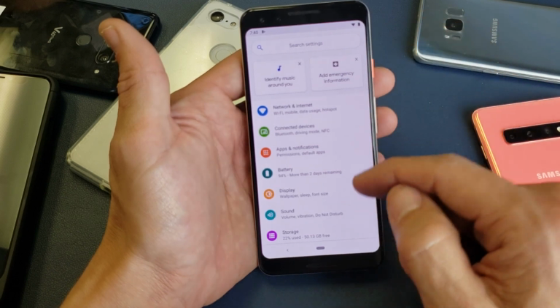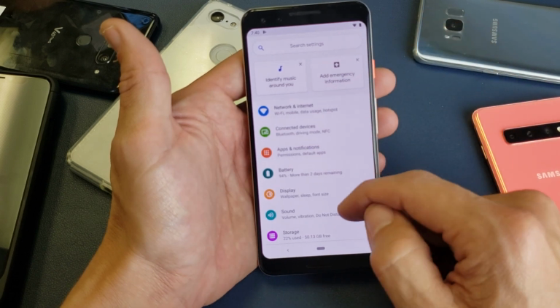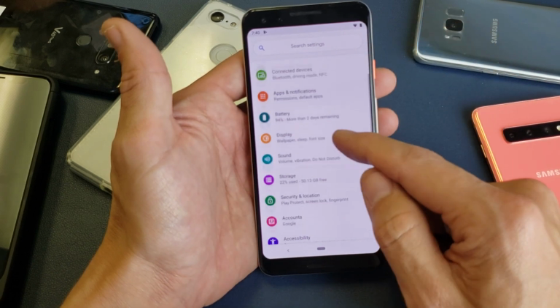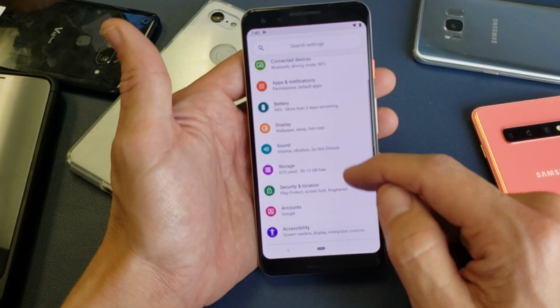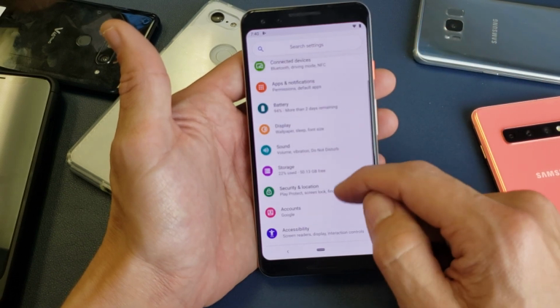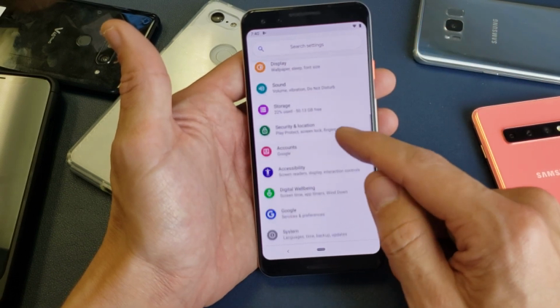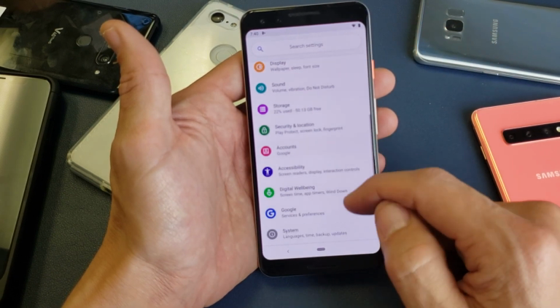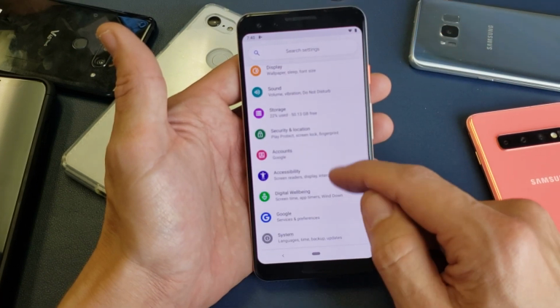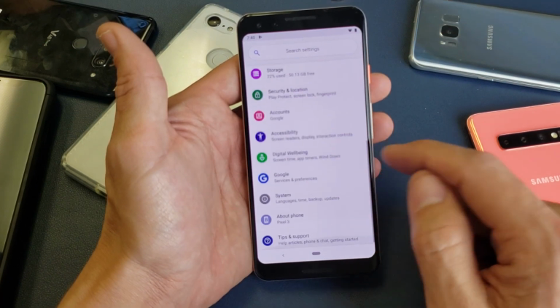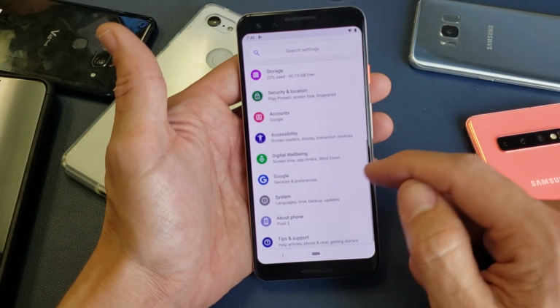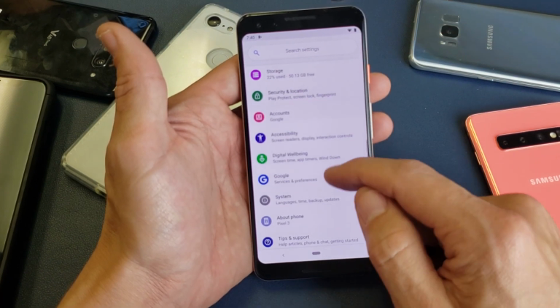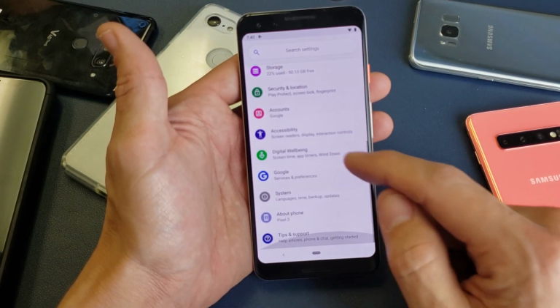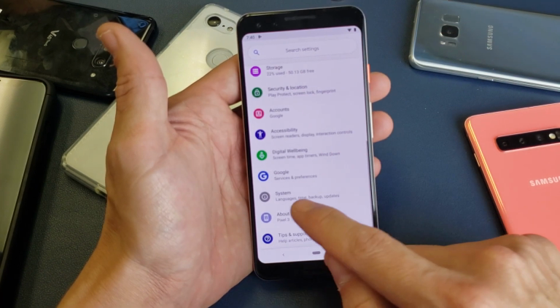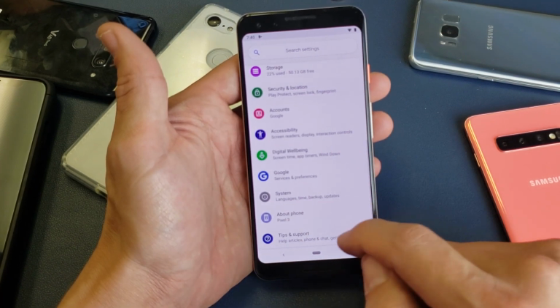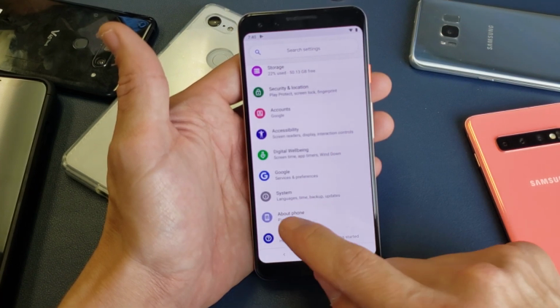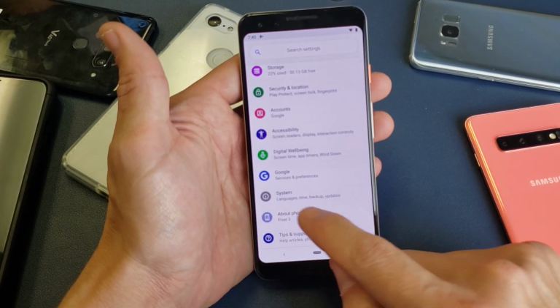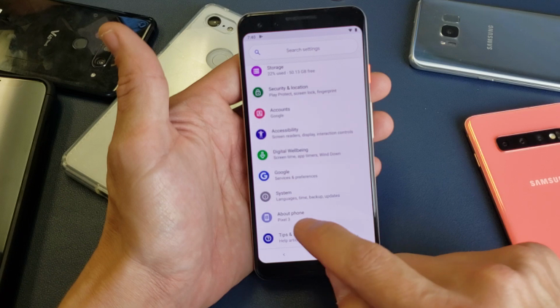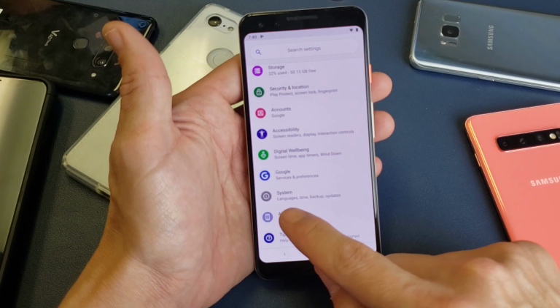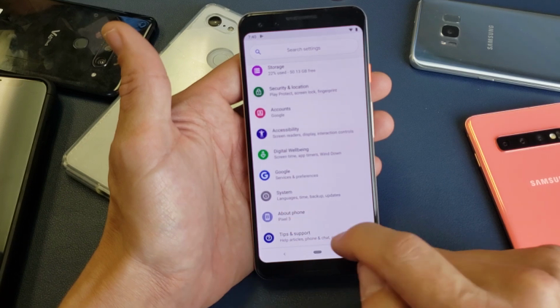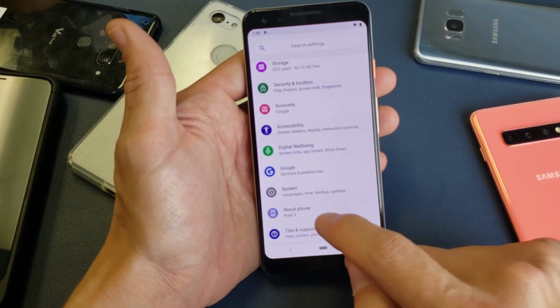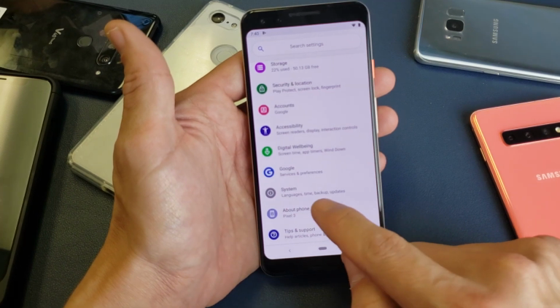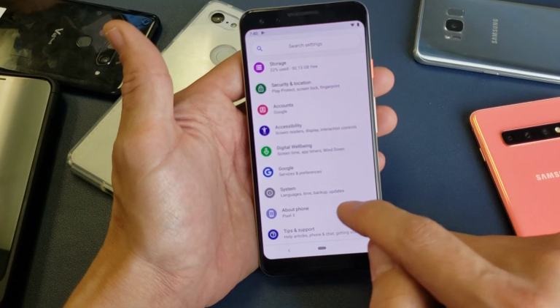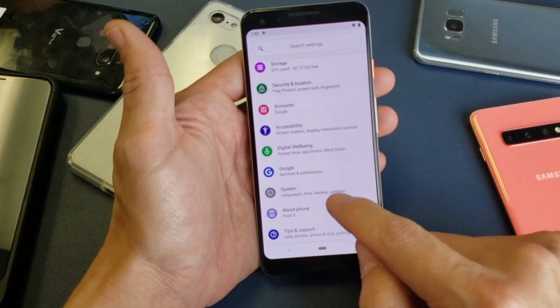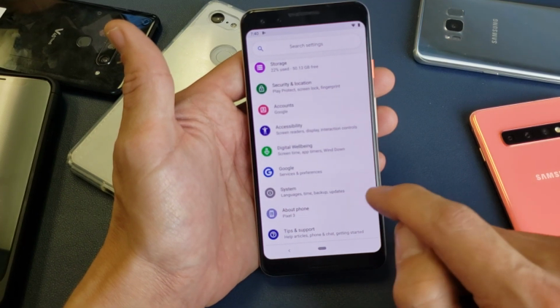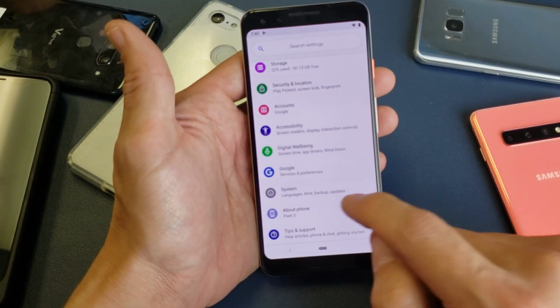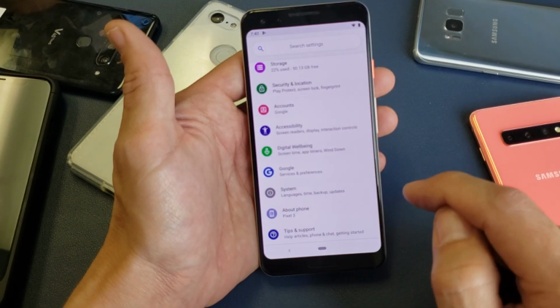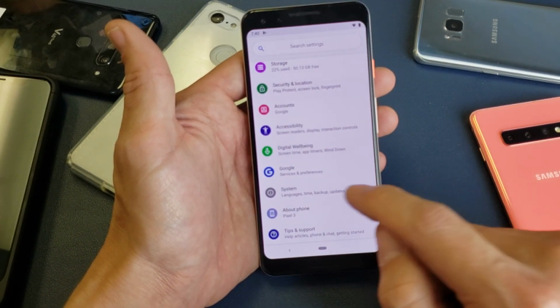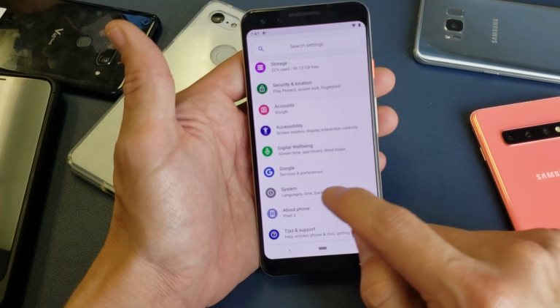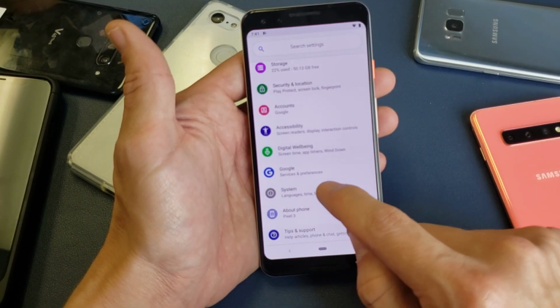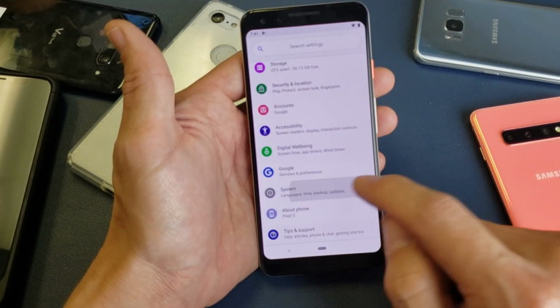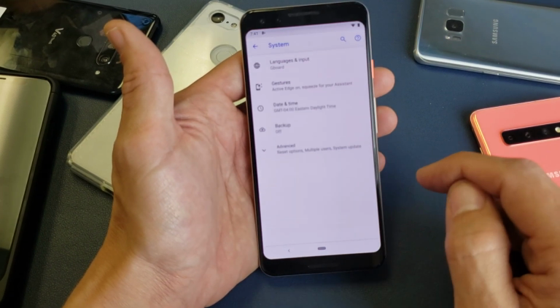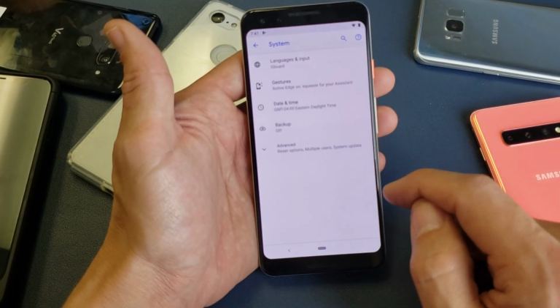Now from here, you want to scroll down and you want to look for System. There it is. And under System, it says Languages, Time, Backup, Updates. So click on that.